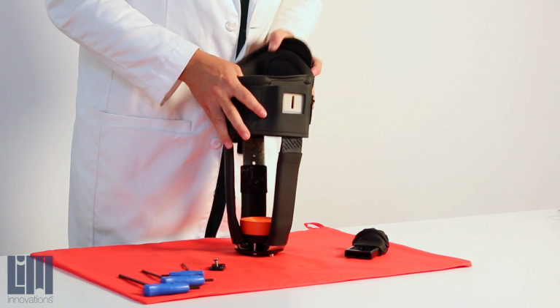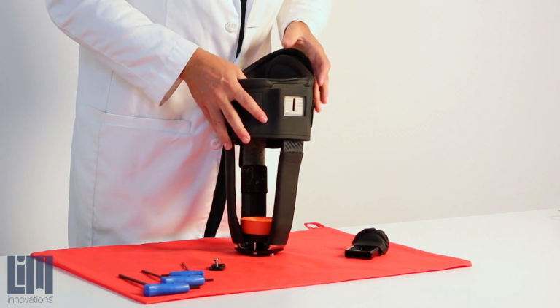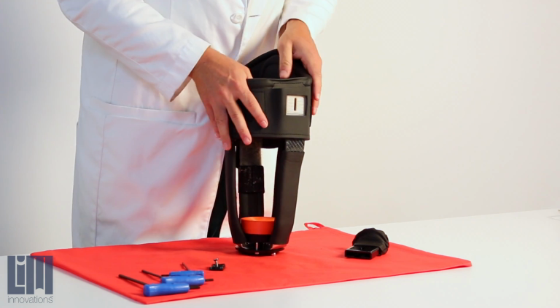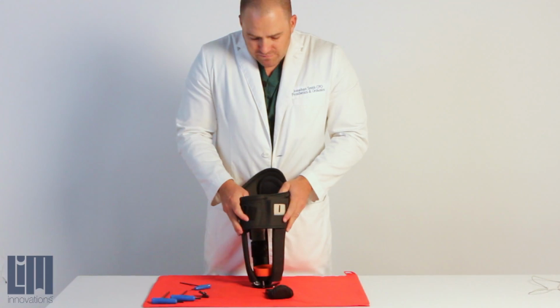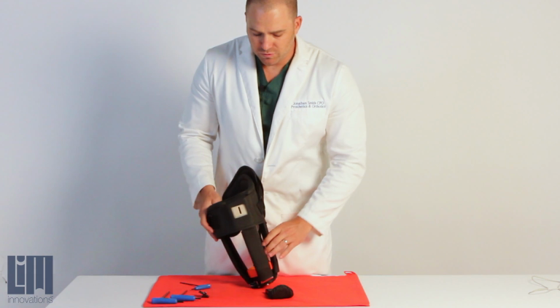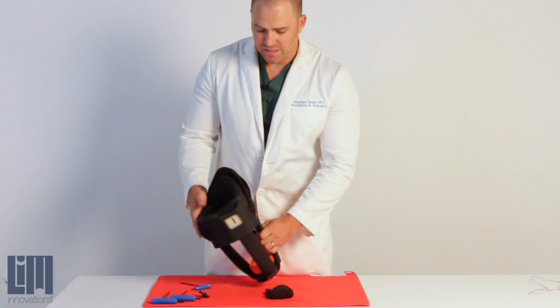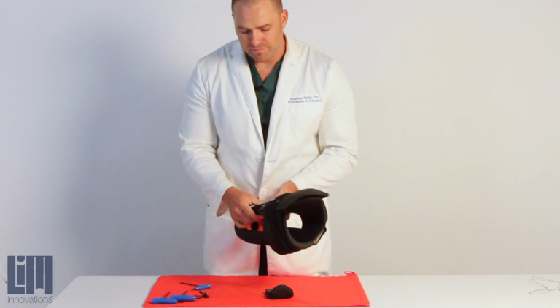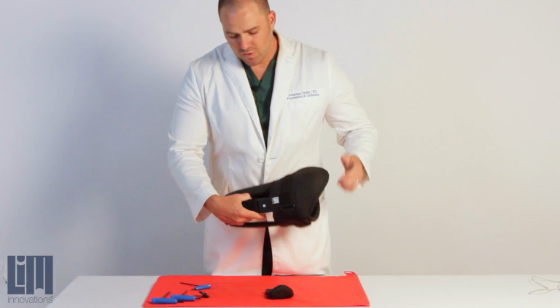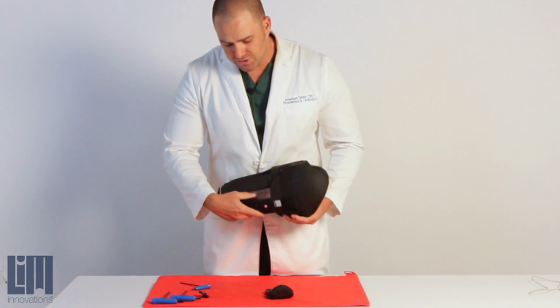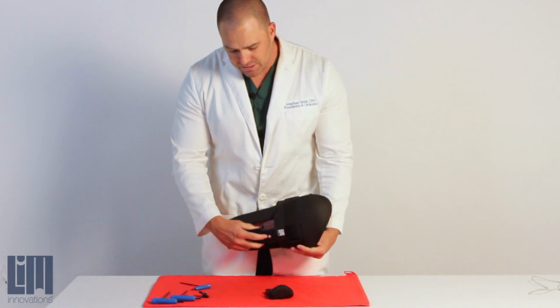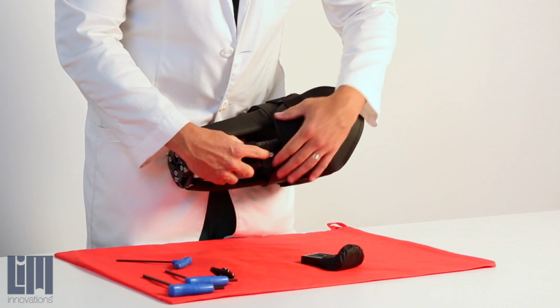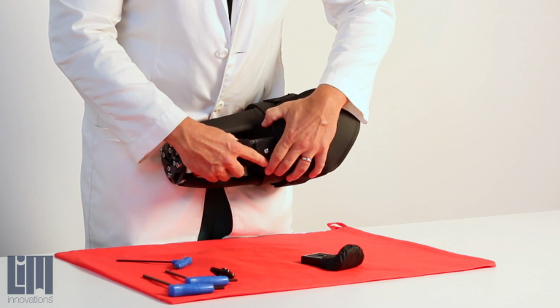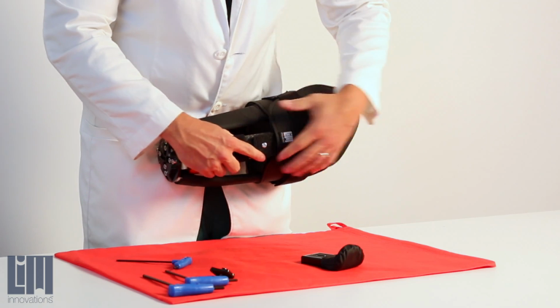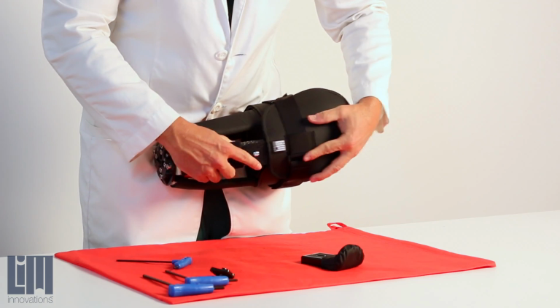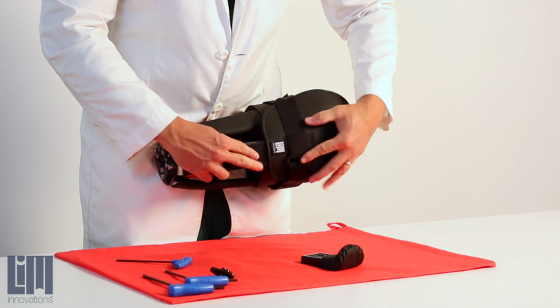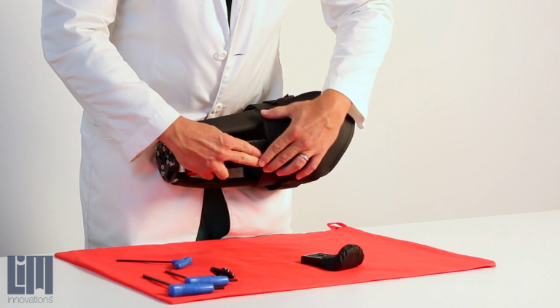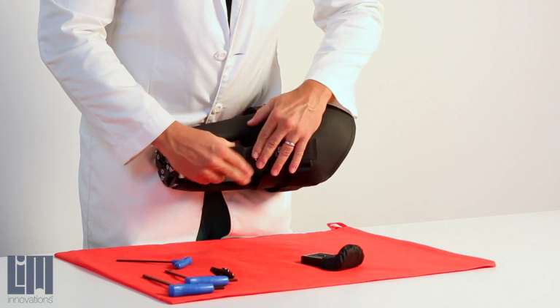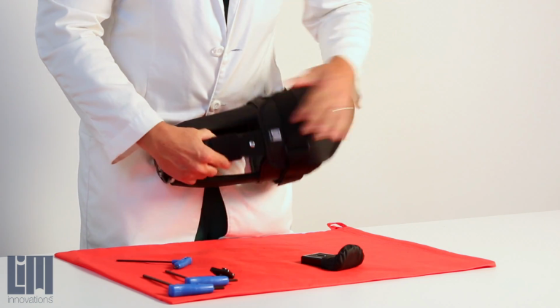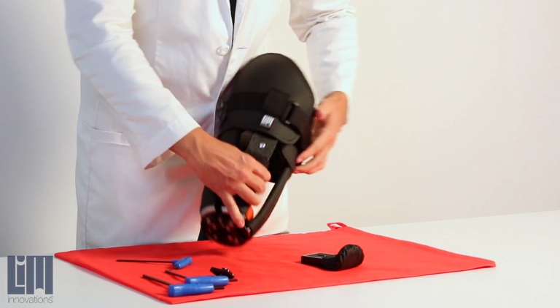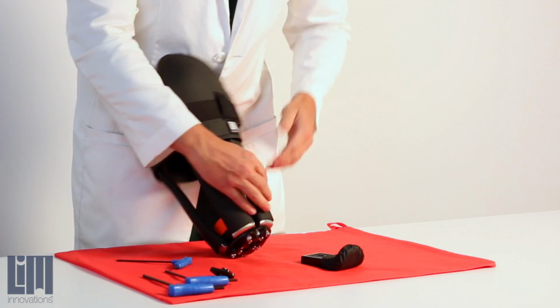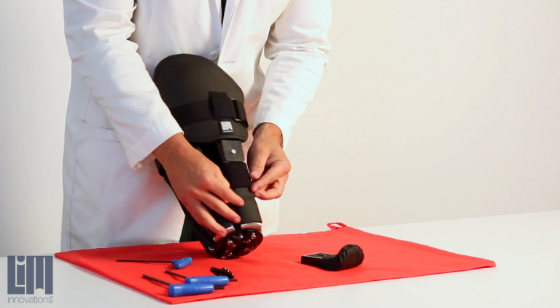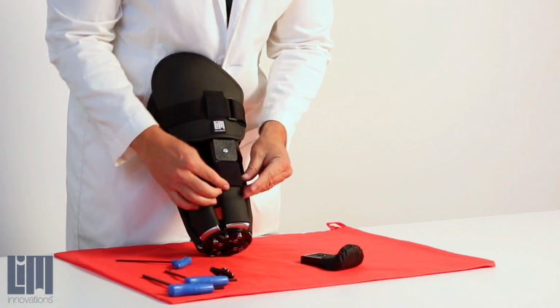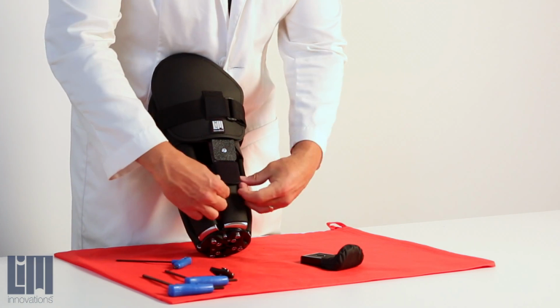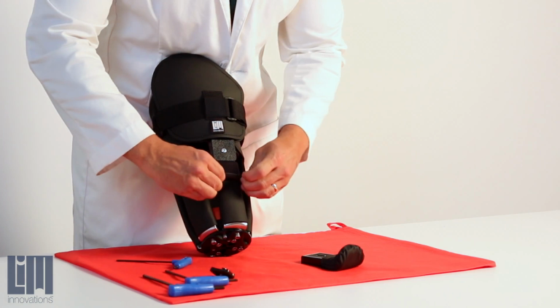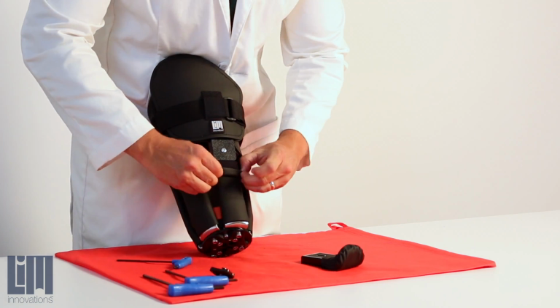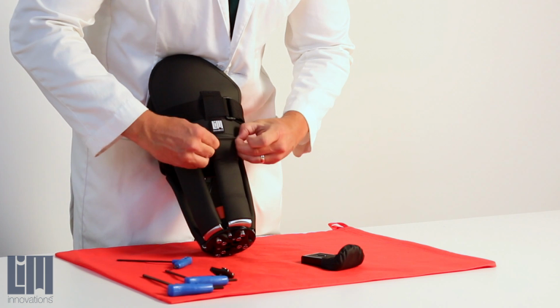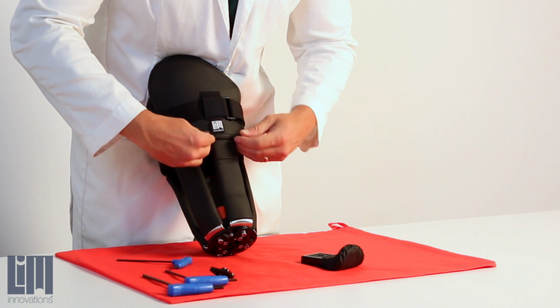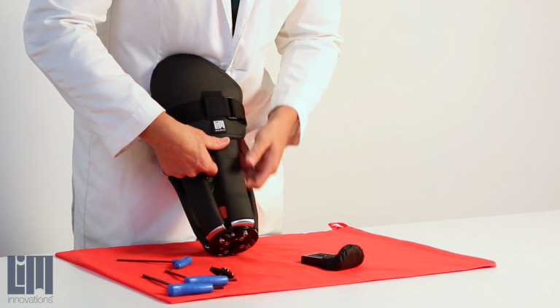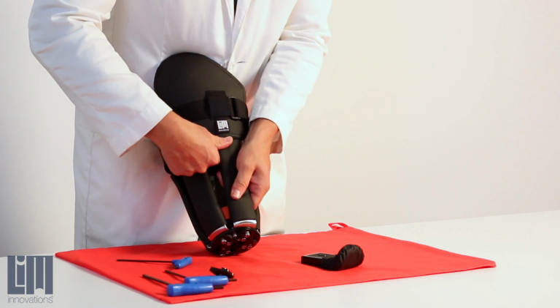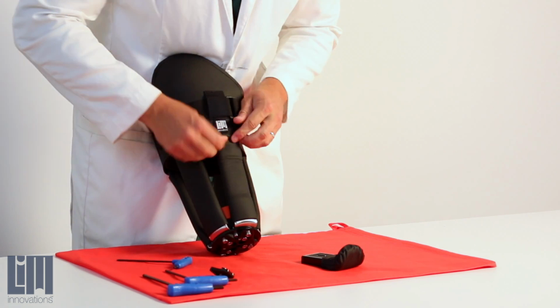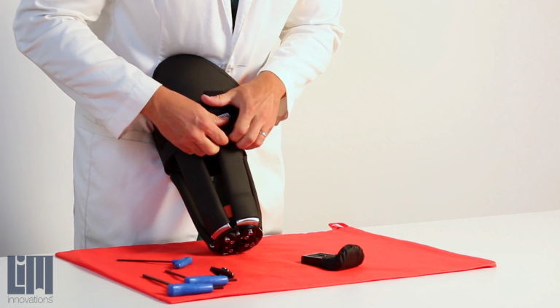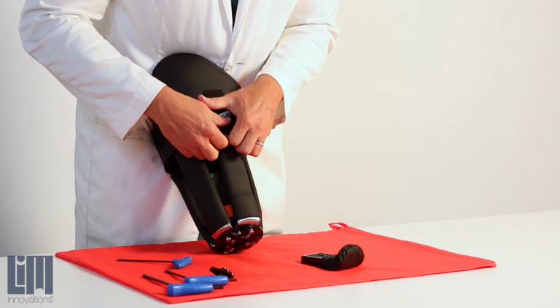Once you have it in place, two things need to happen. One is you're going to need to realign this rivet on your anterior lateral strut. And once it's in place, we've locked that position, and I just move that strut sleeve up and out of the way.